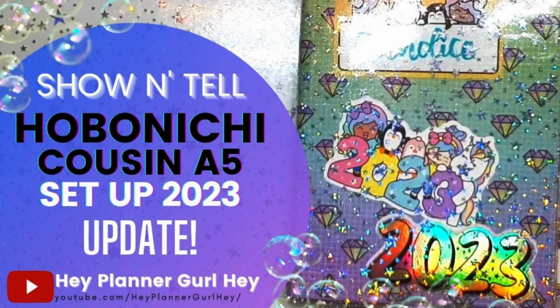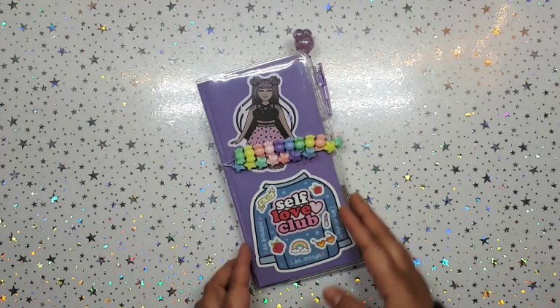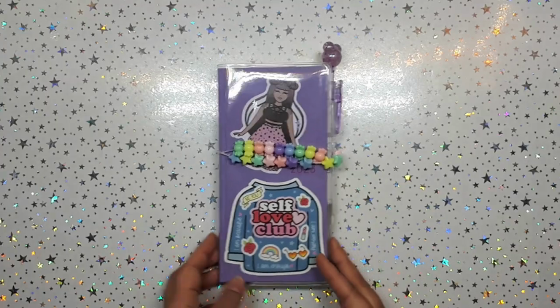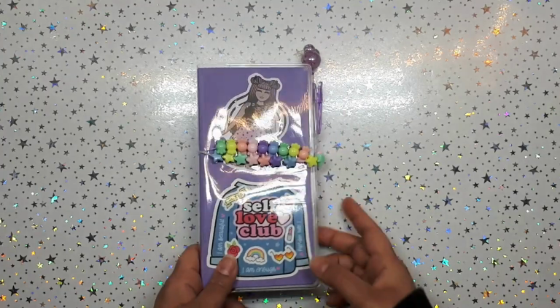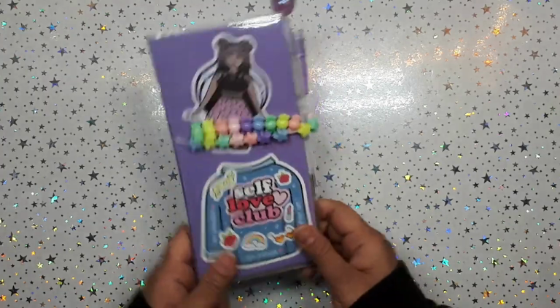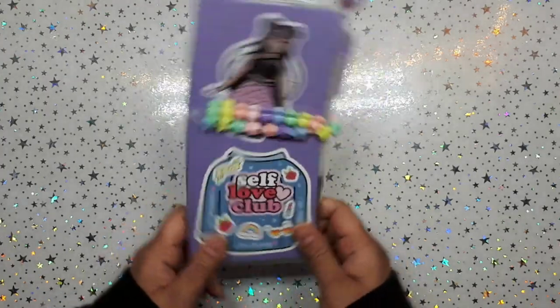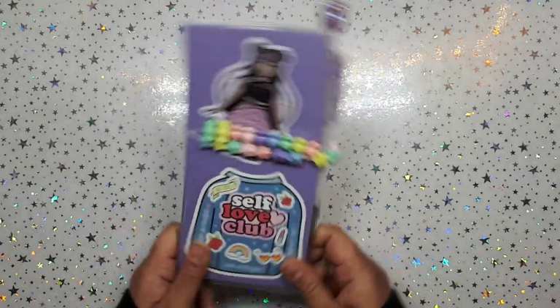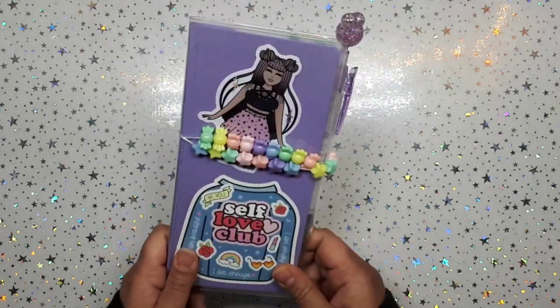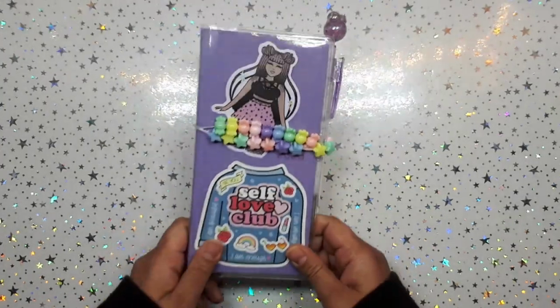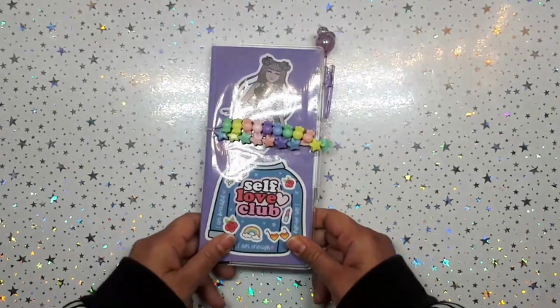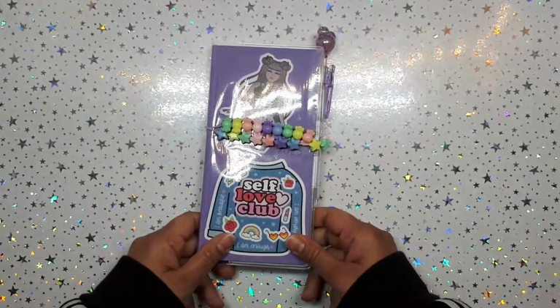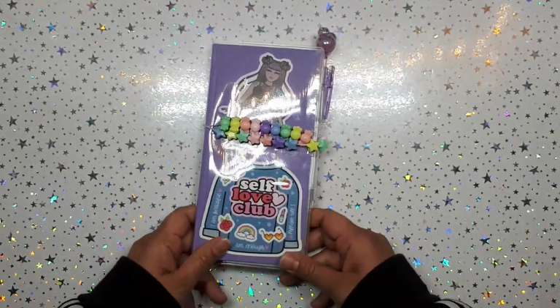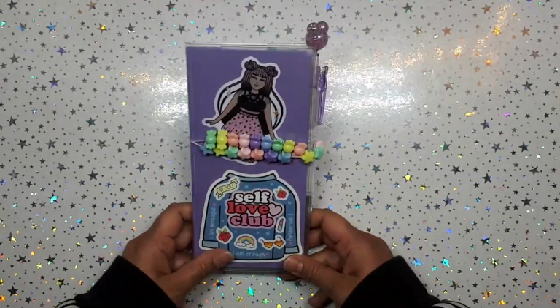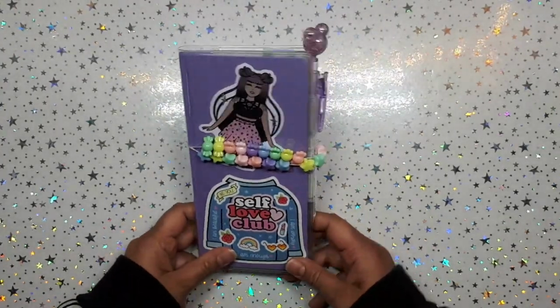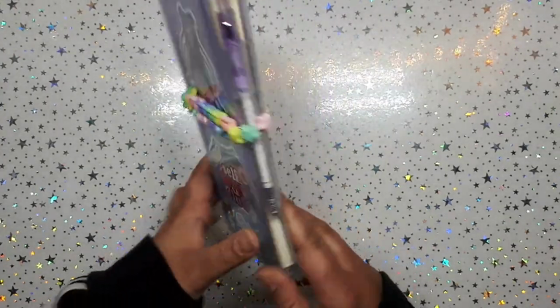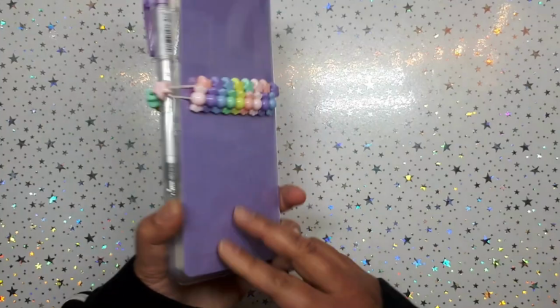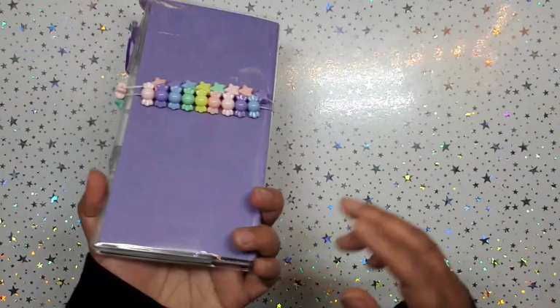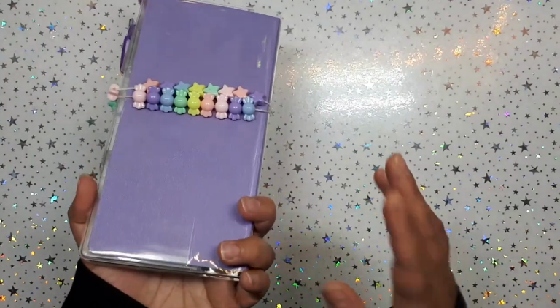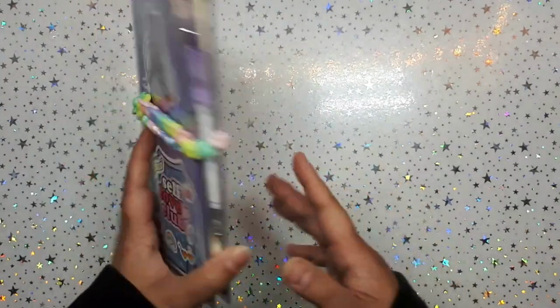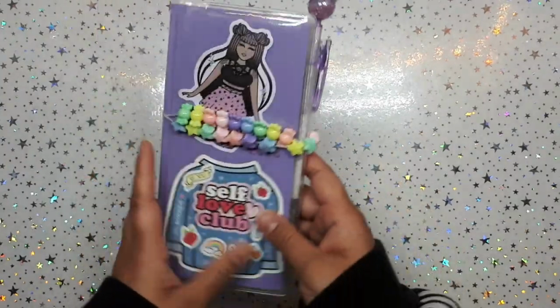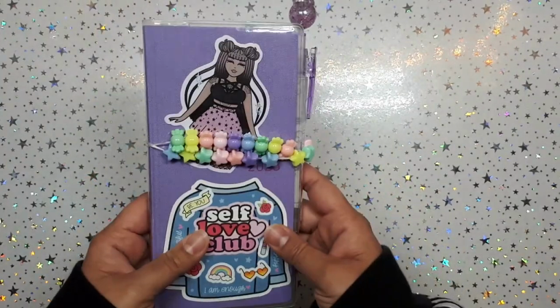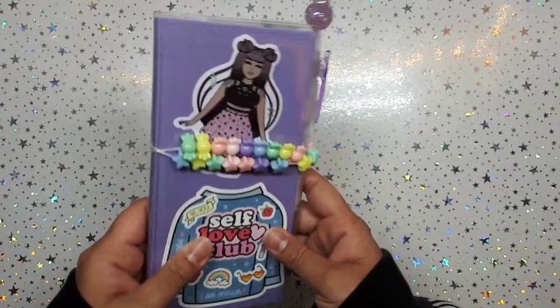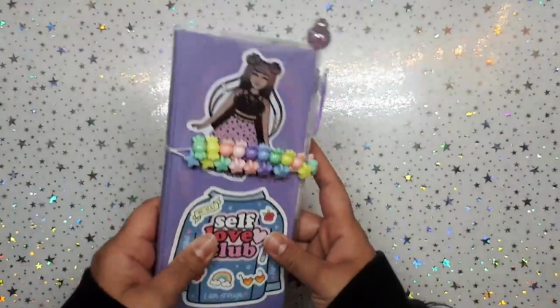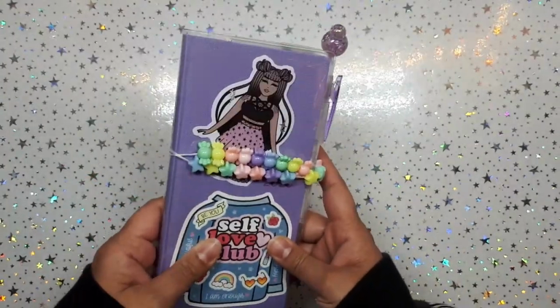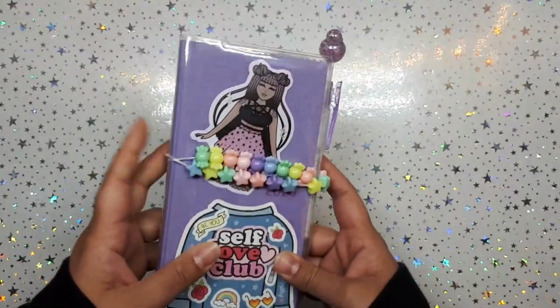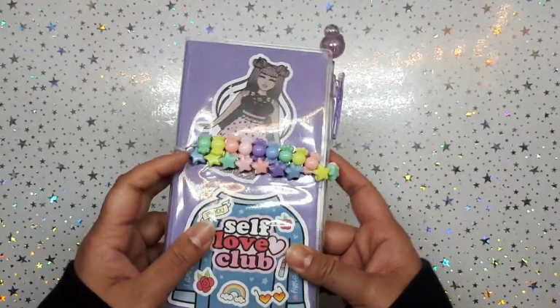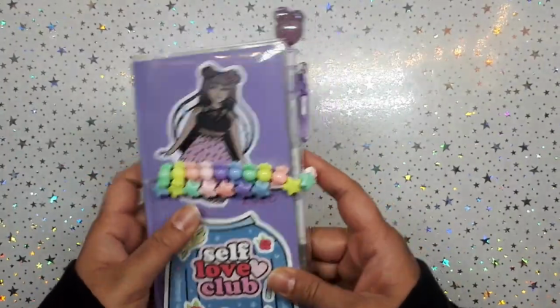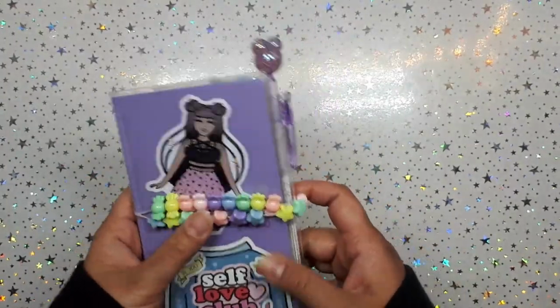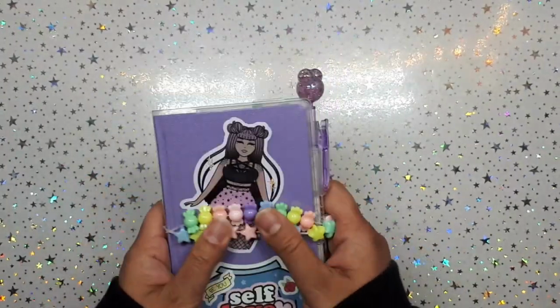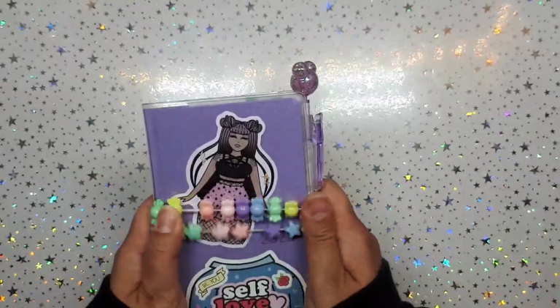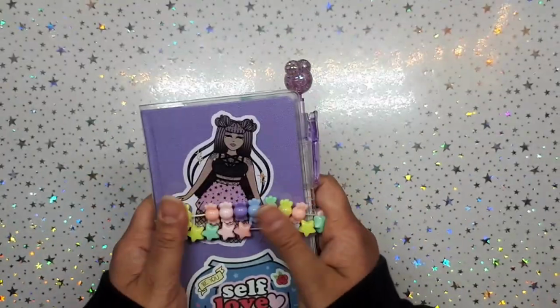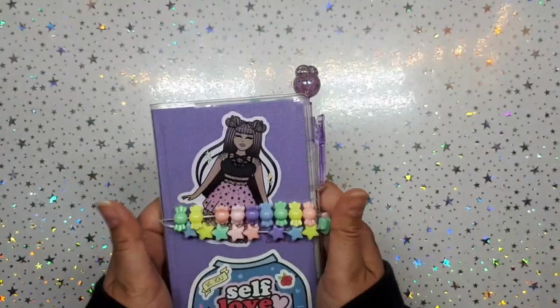Hi everyone, it's your girl hey planner girl hey! Welcome back to a new video. Today I'm going to show you a quick flip of my Hobonichi Weeks, which I'm going to keep in my purse, so grab a snack and come on back and I'll show you what's inside.